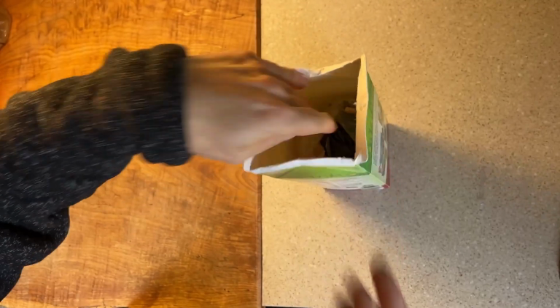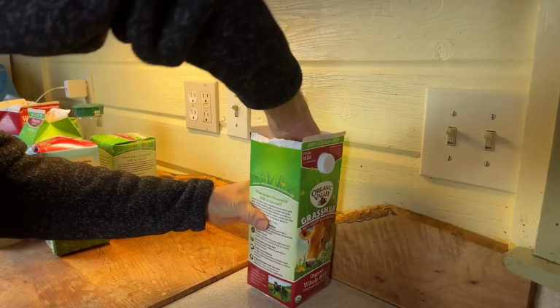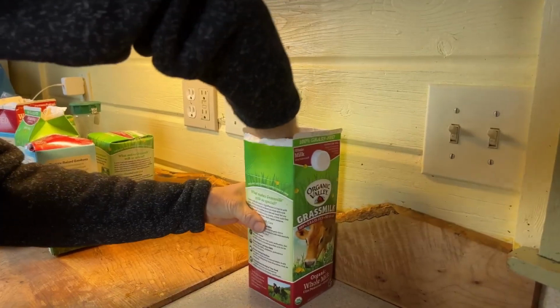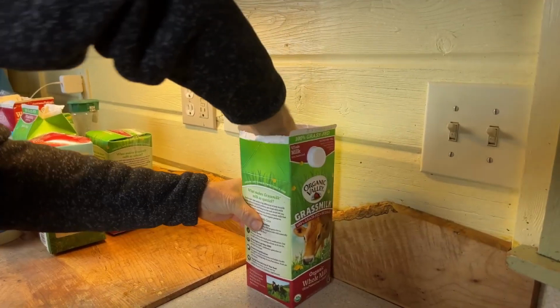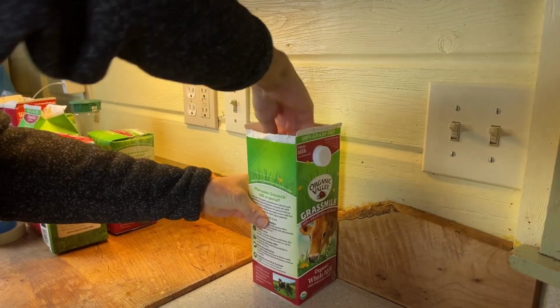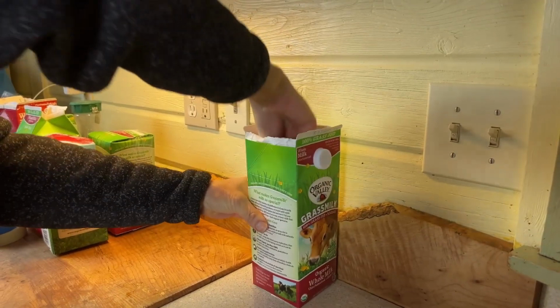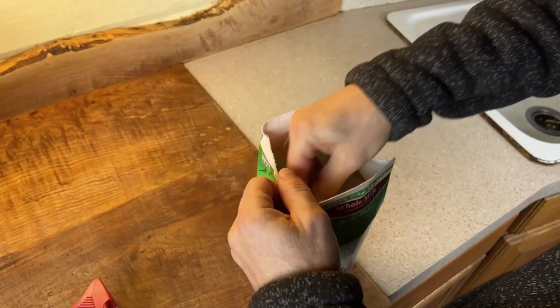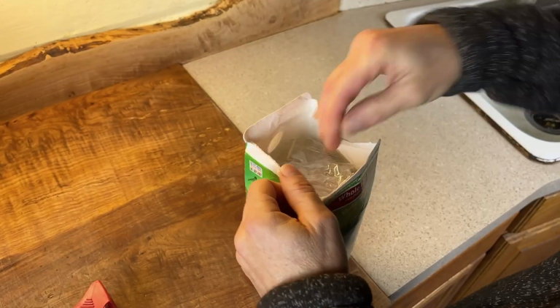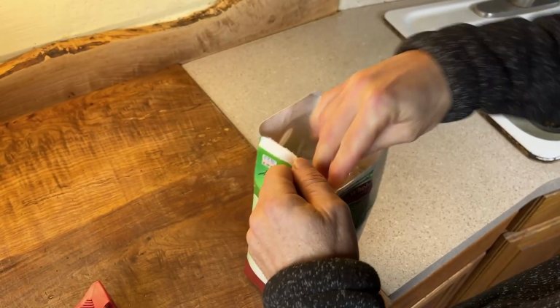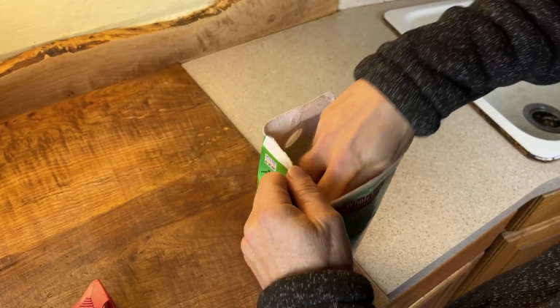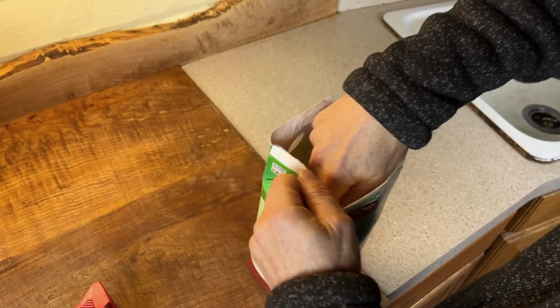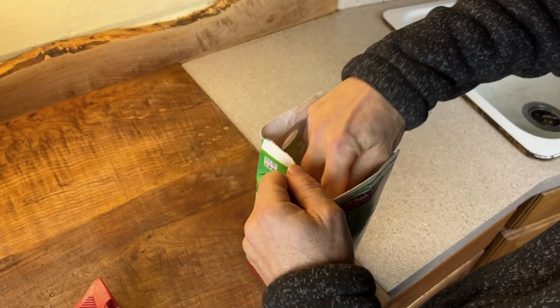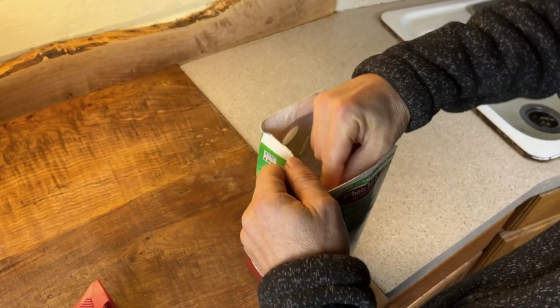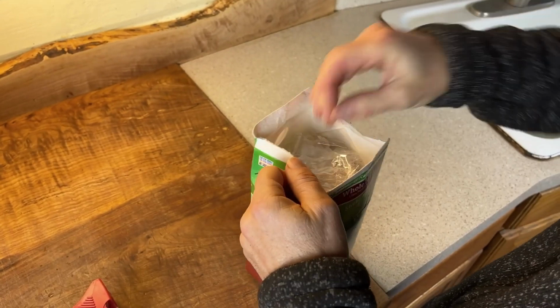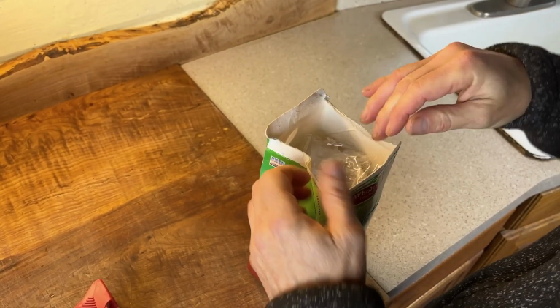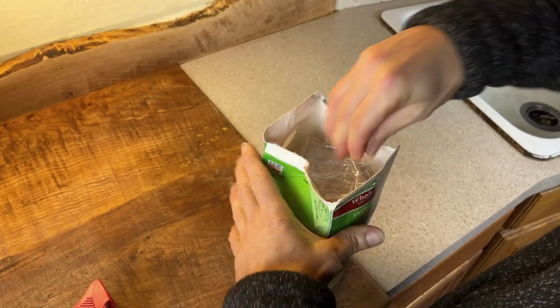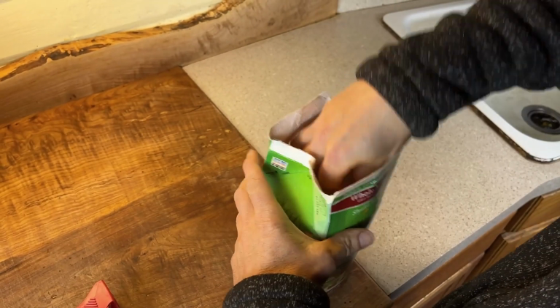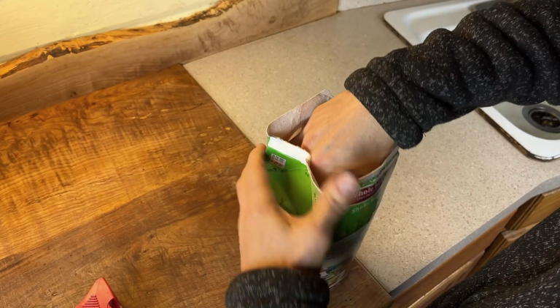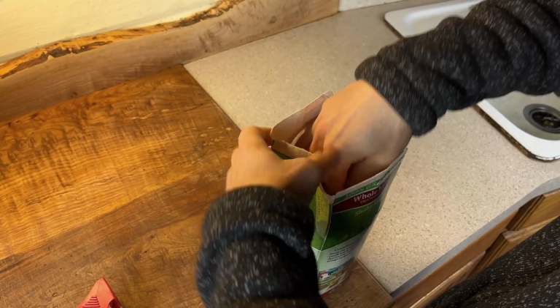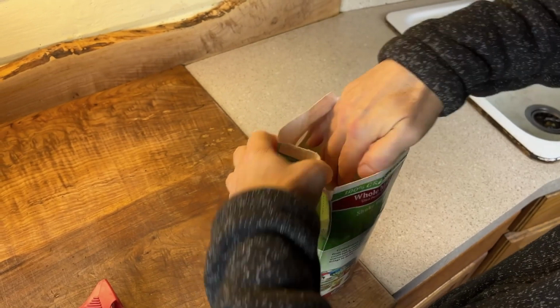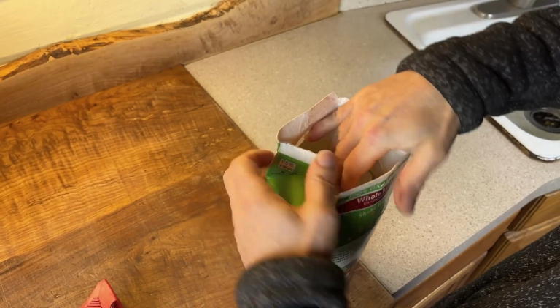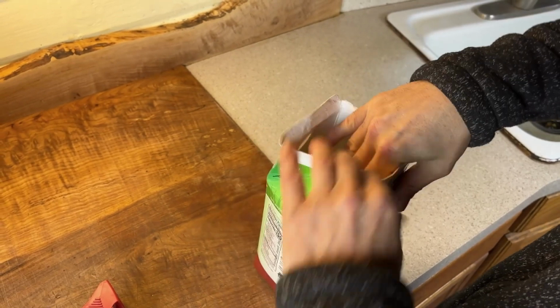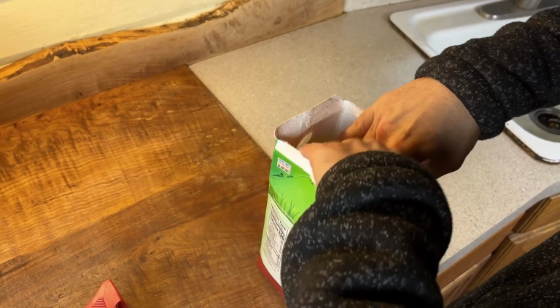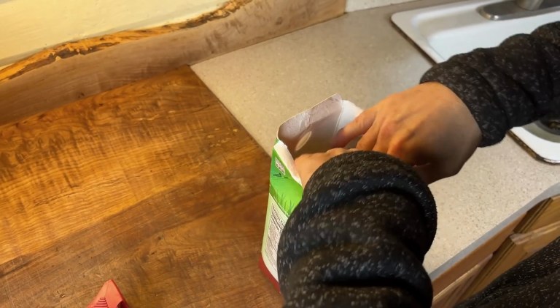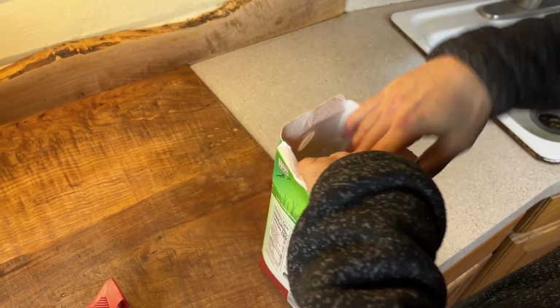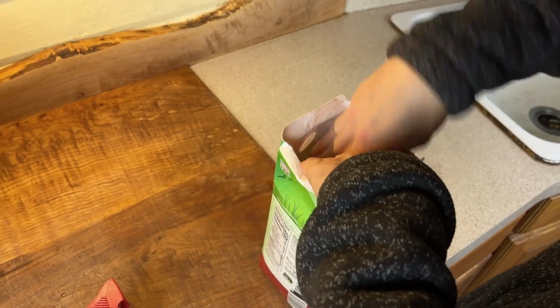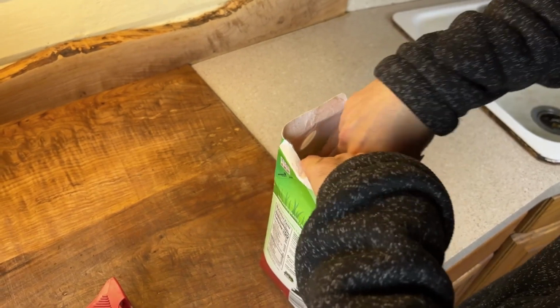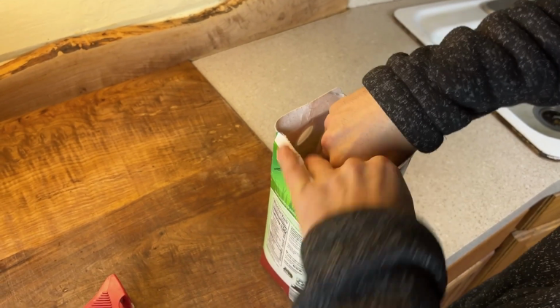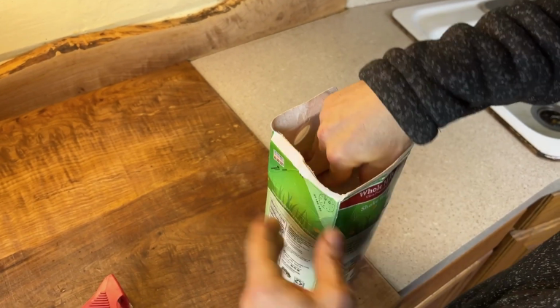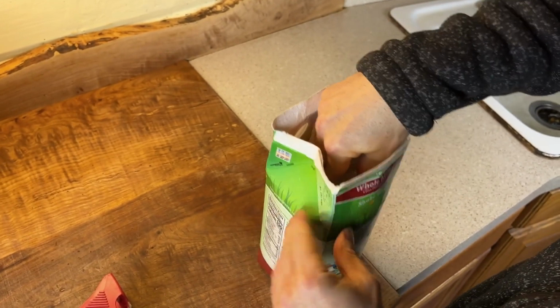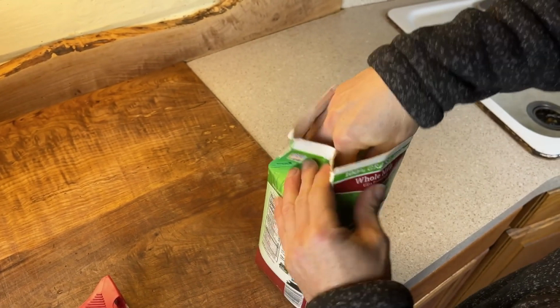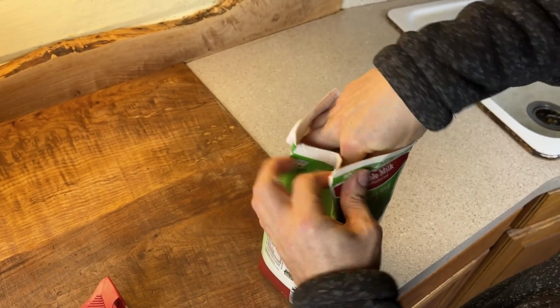One of the things that's really cool about eco bricks is you can get a lot of garbage stuffed into one eco brick. You'd be surprised at how much garbage you can get in there.